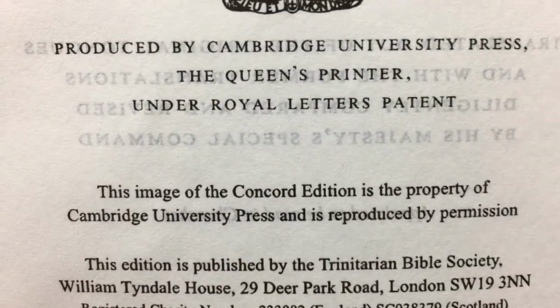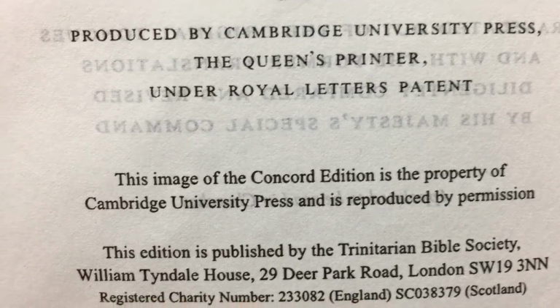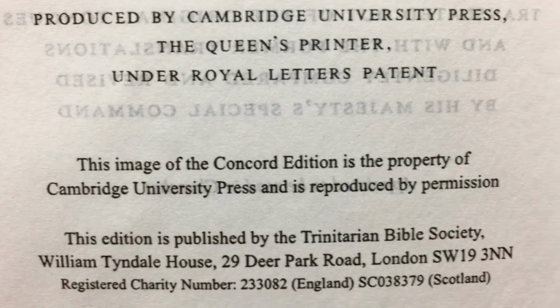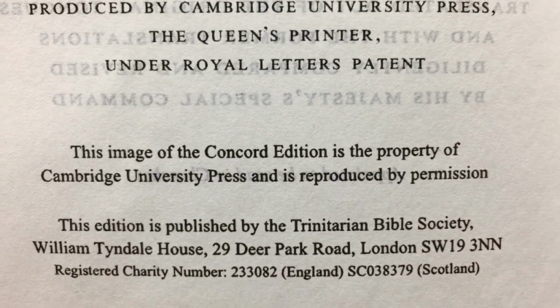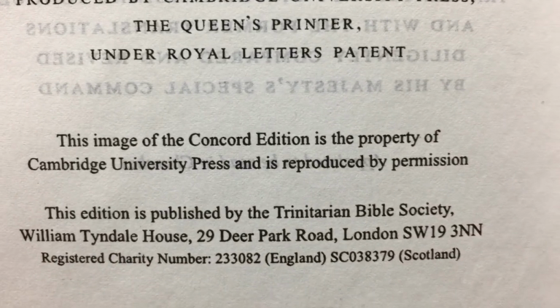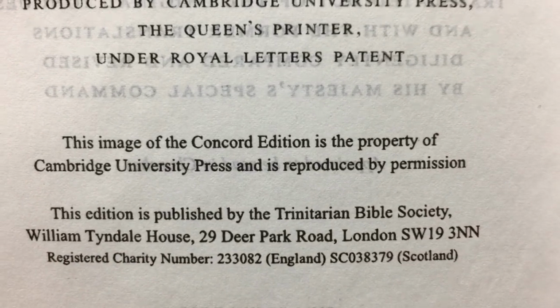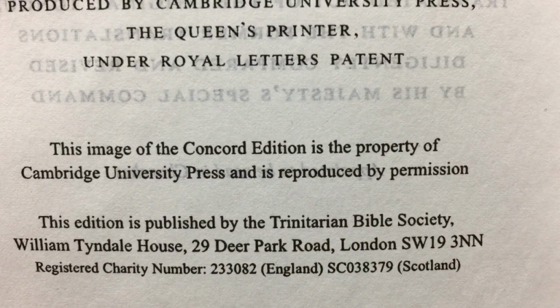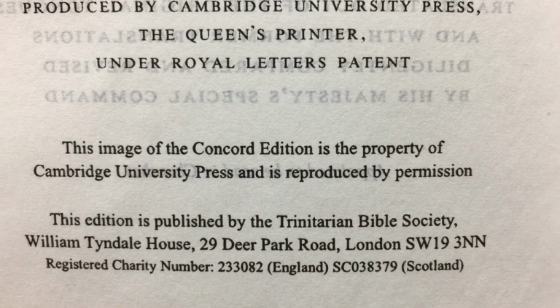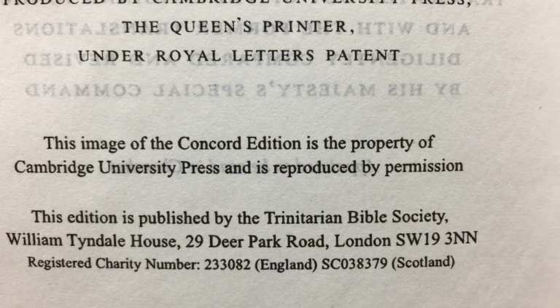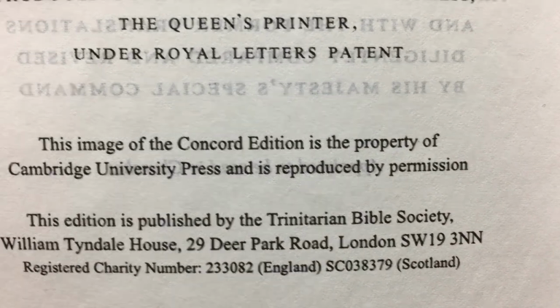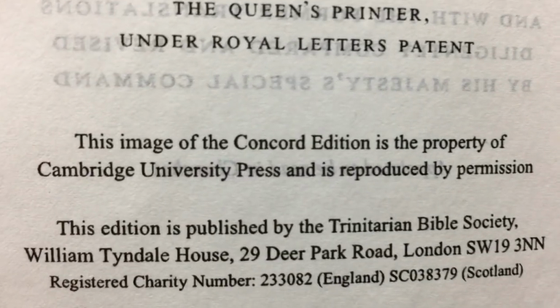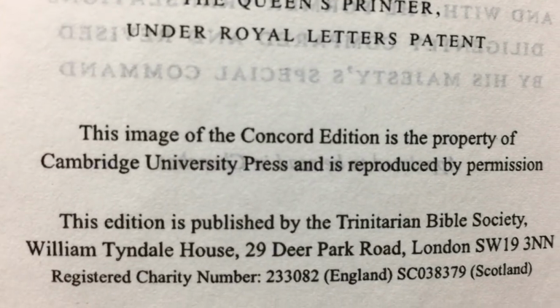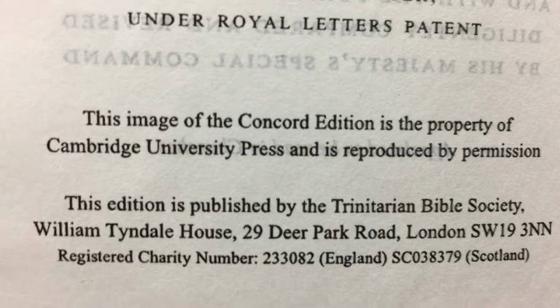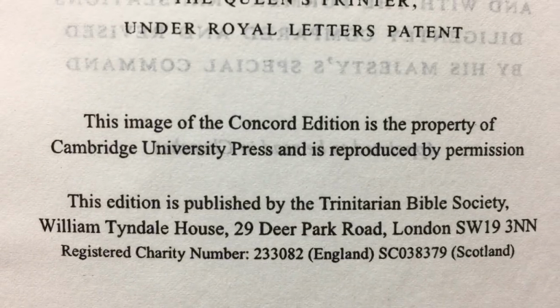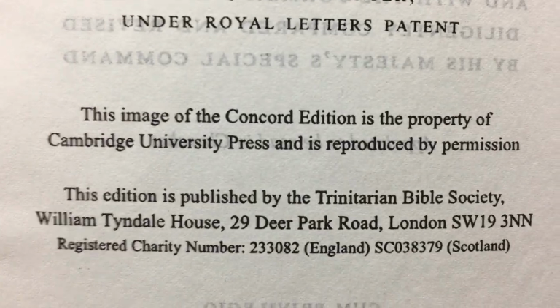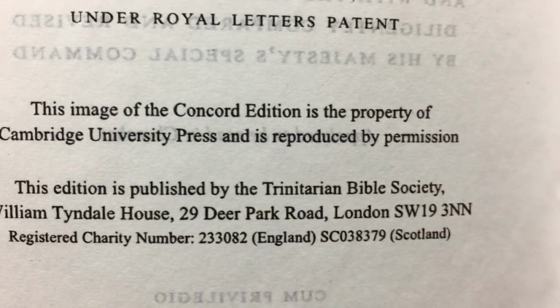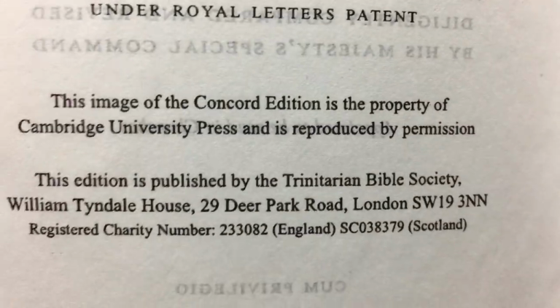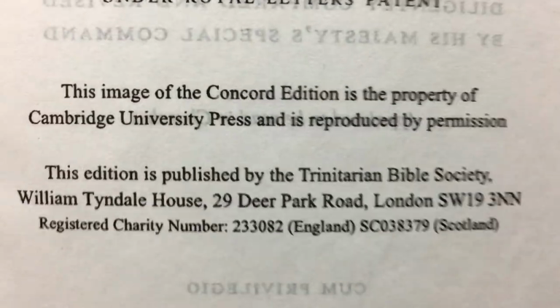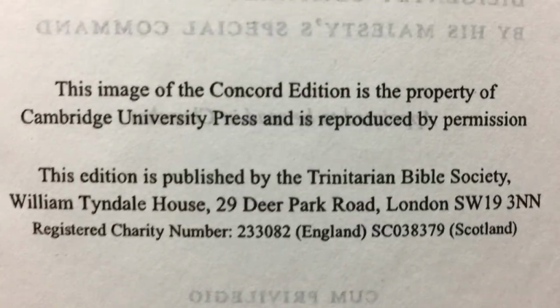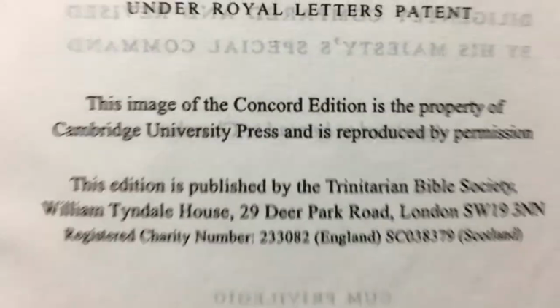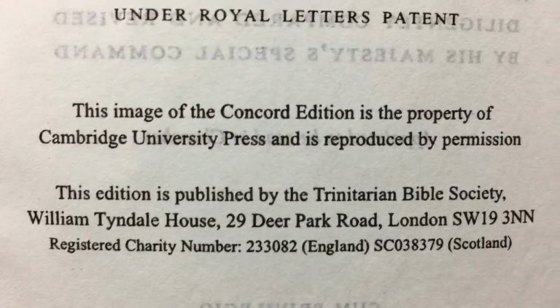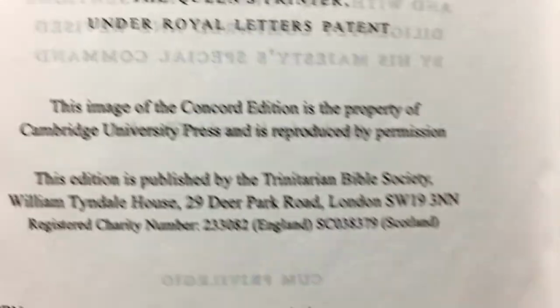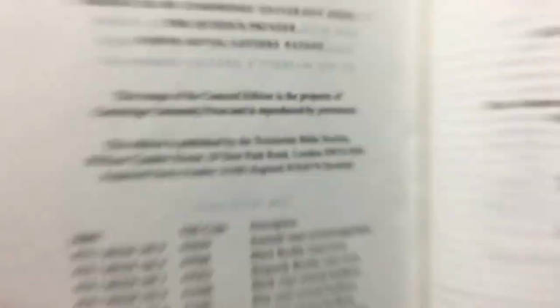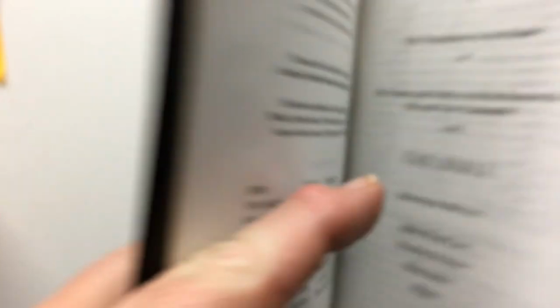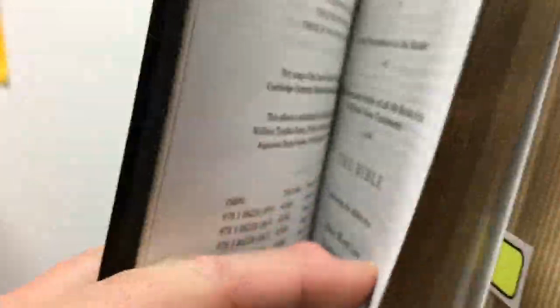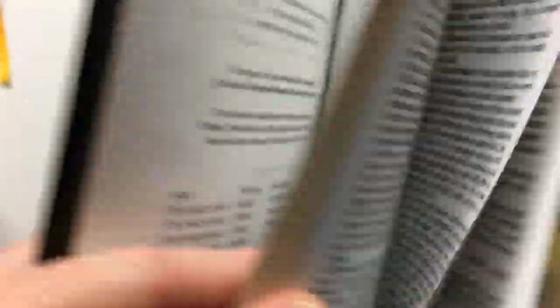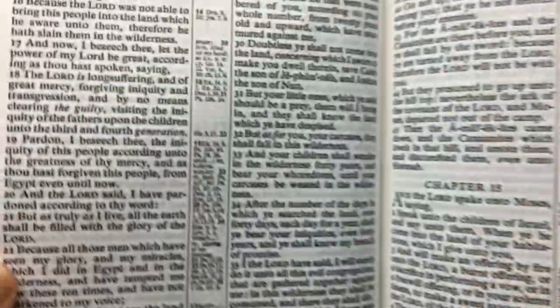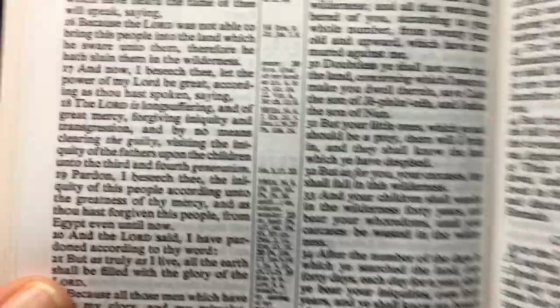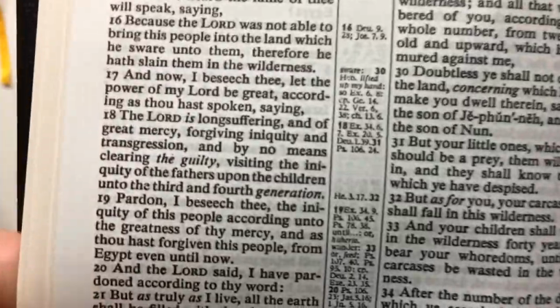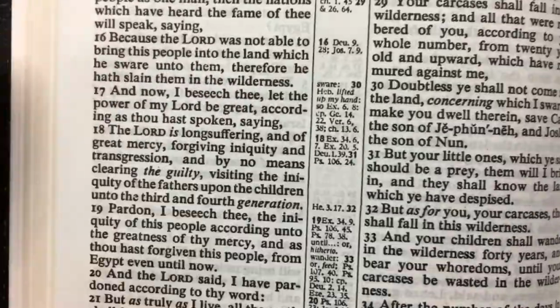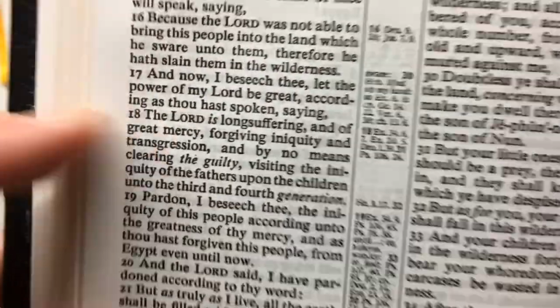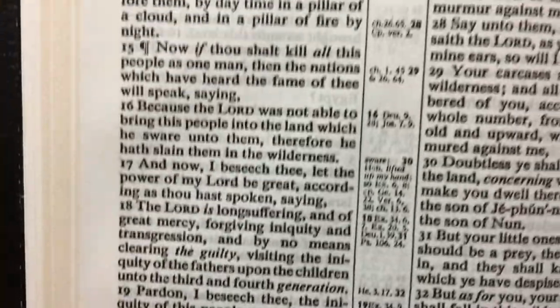The image of the Concord edition is the property of Cambridge University Press. So this is actually a Cambridge Concord compact text.